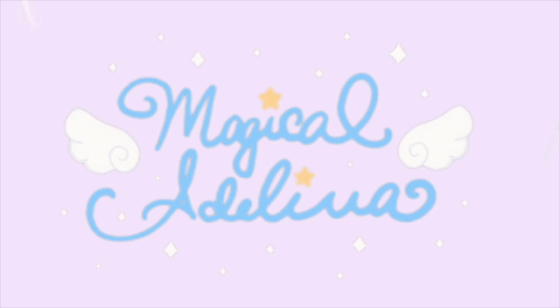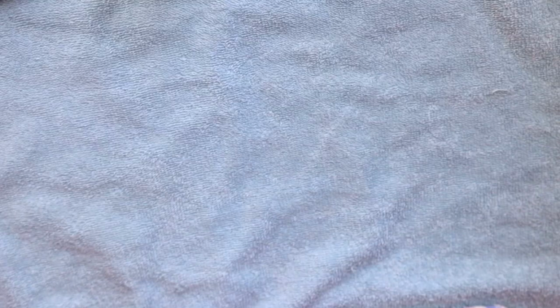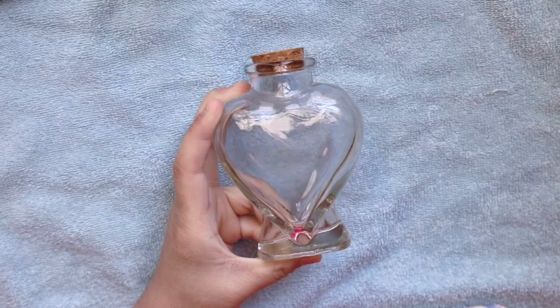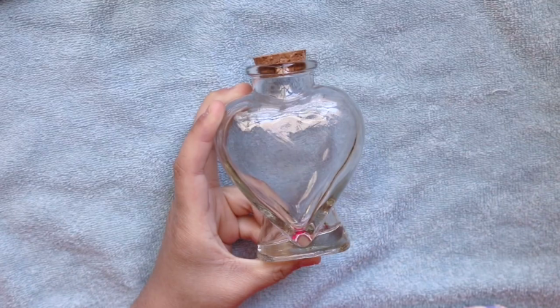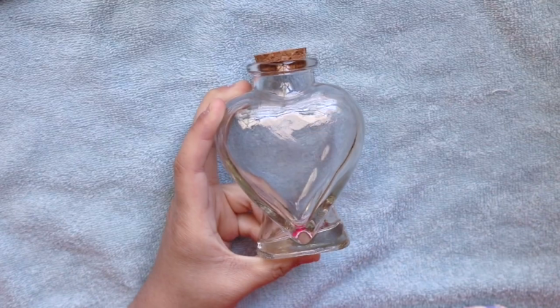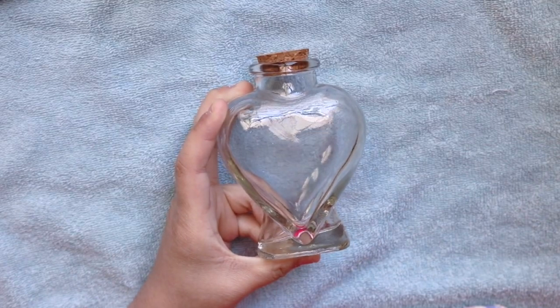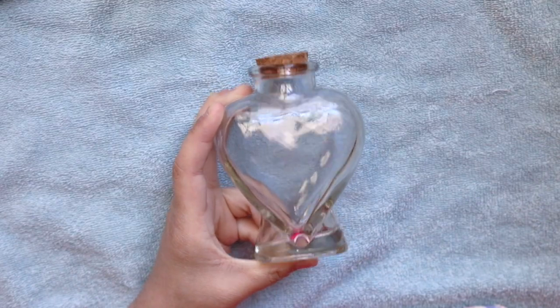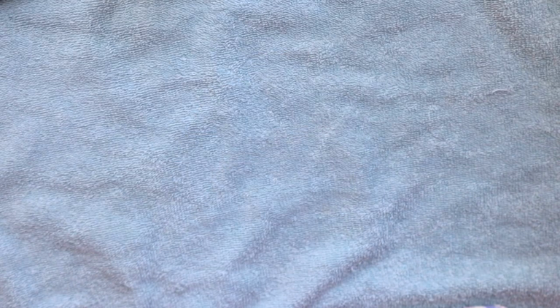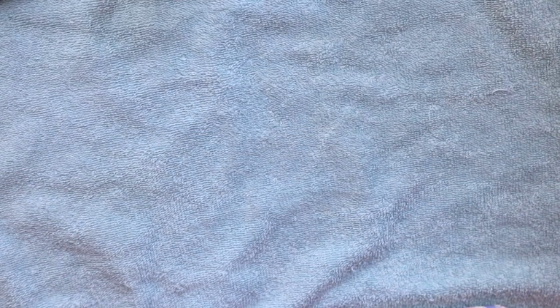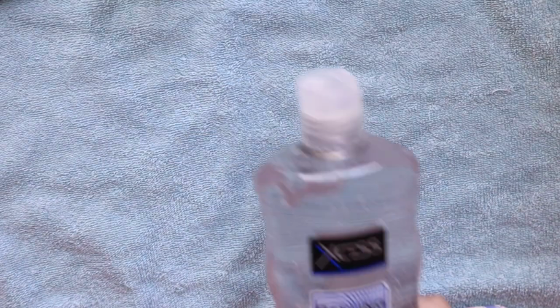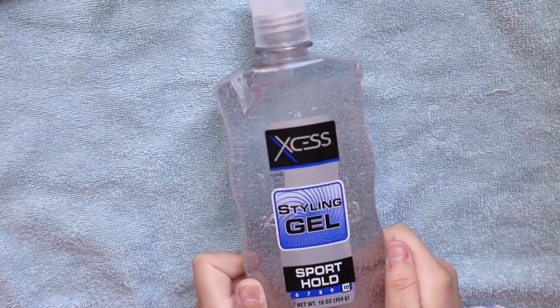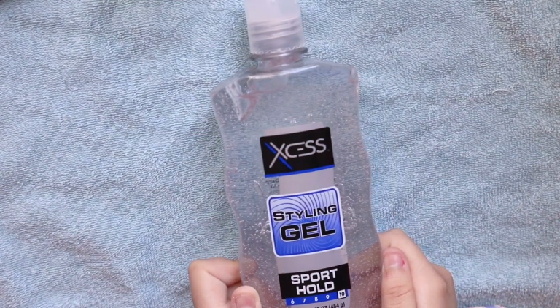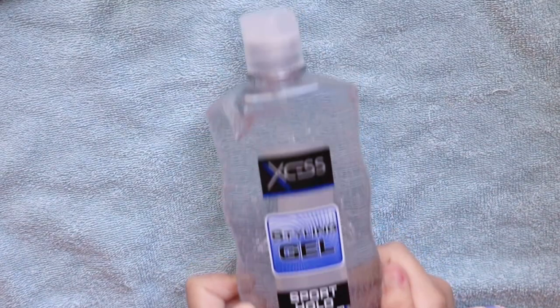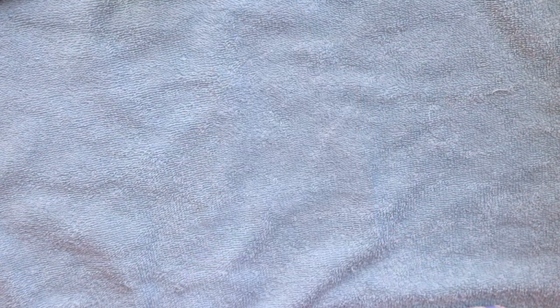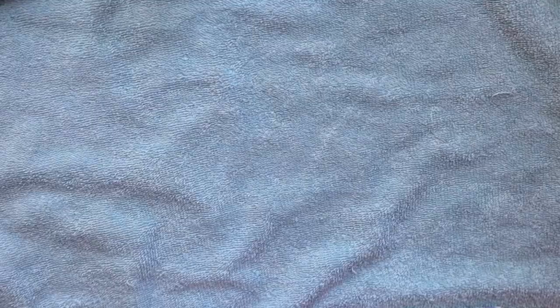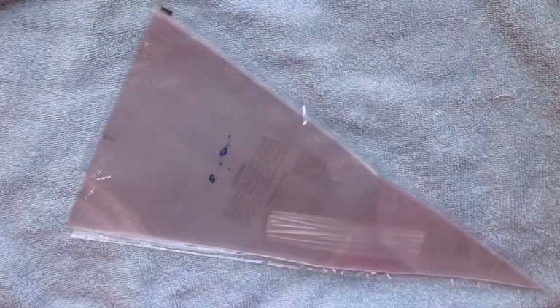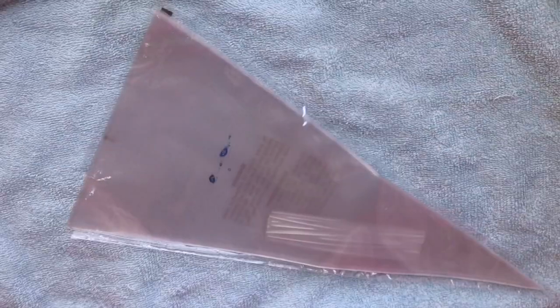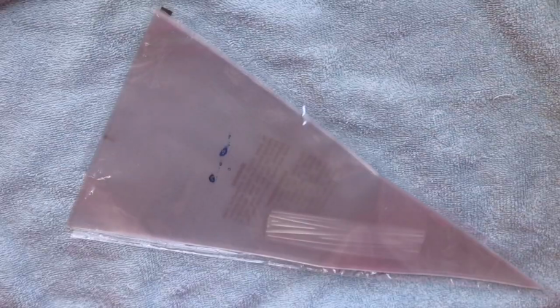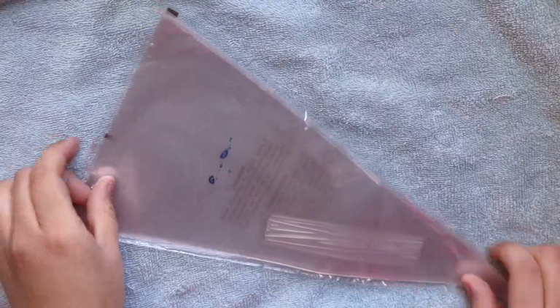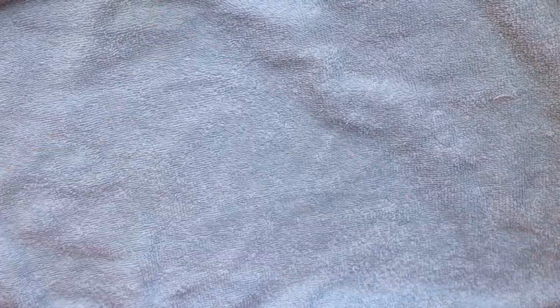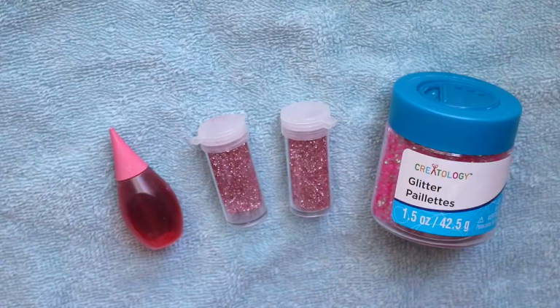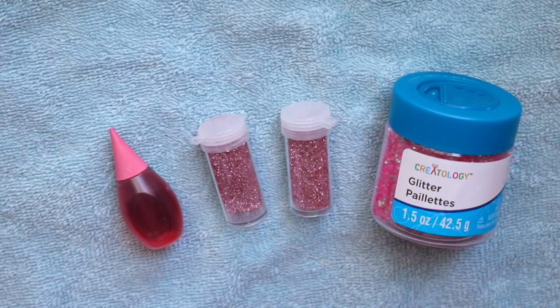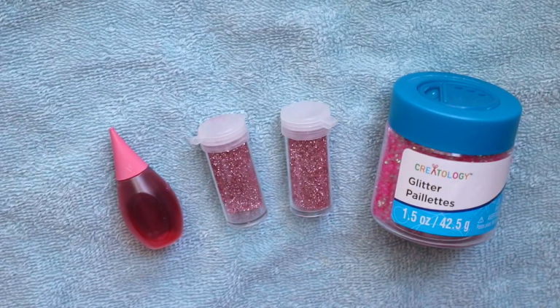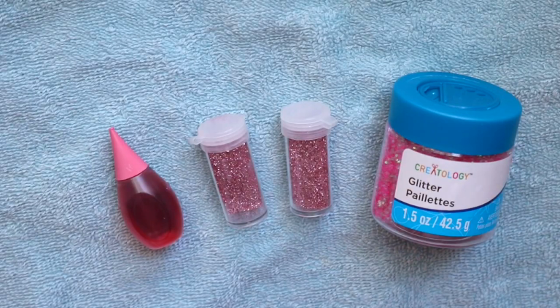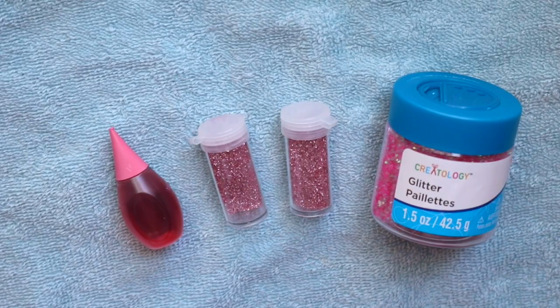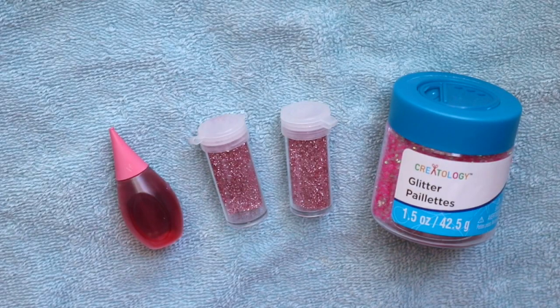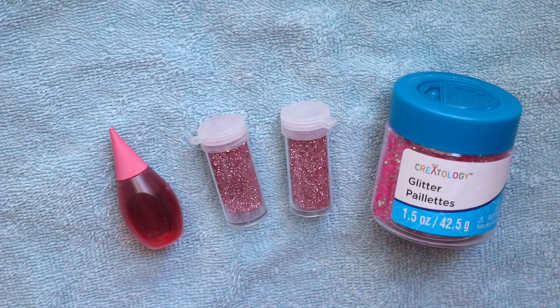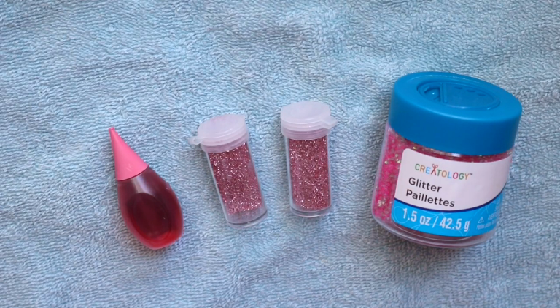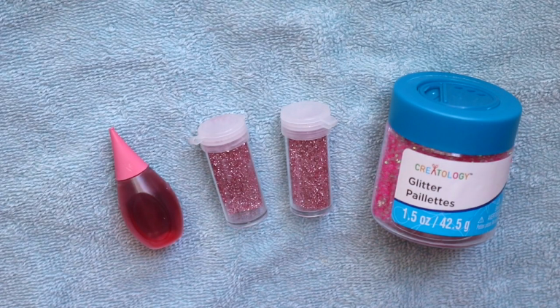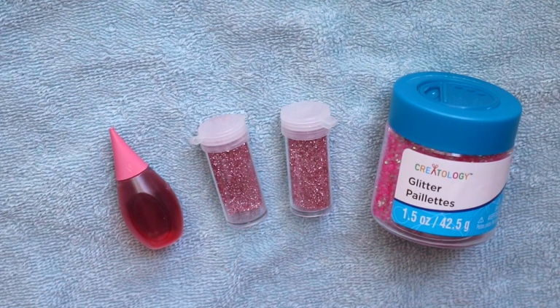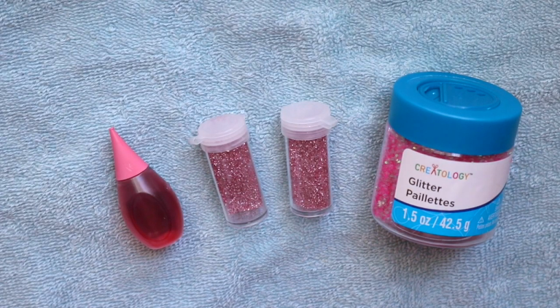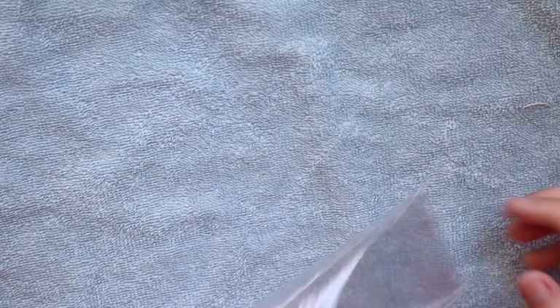Step 1. A bottle in any shape or form, some styling gel, some frosting bags, food coloring, and of course, glitter of any color.